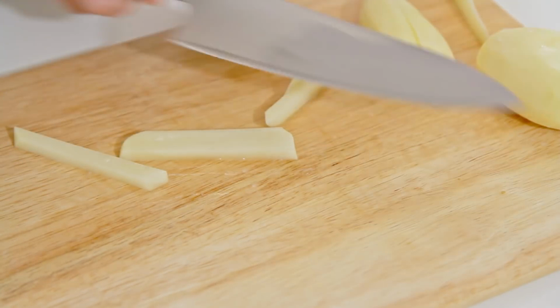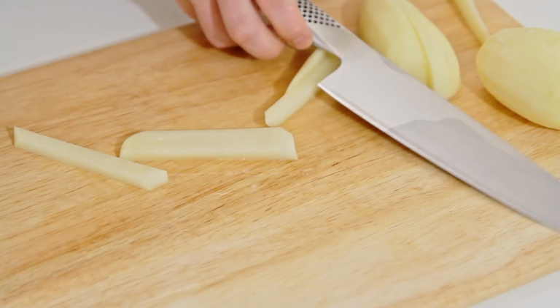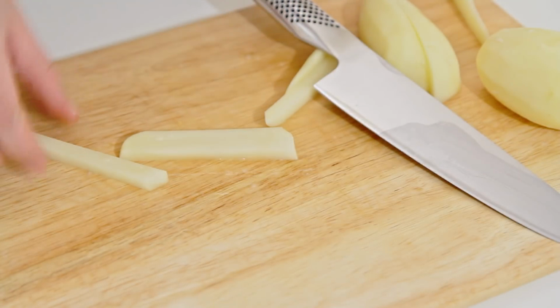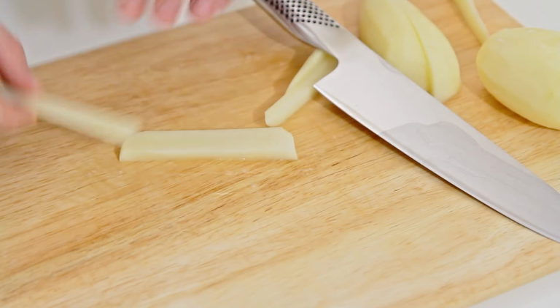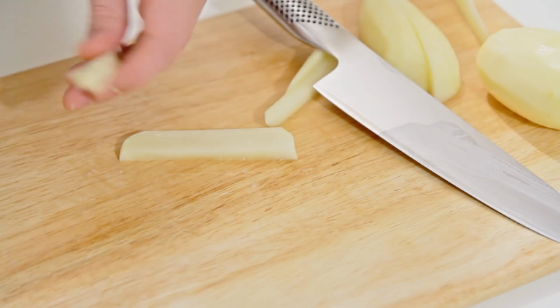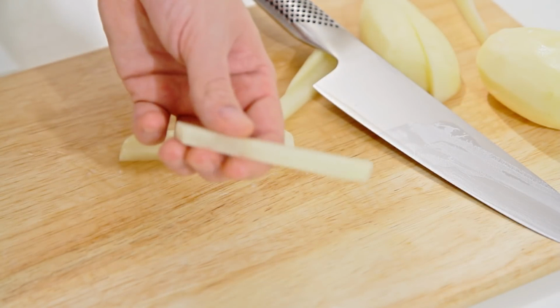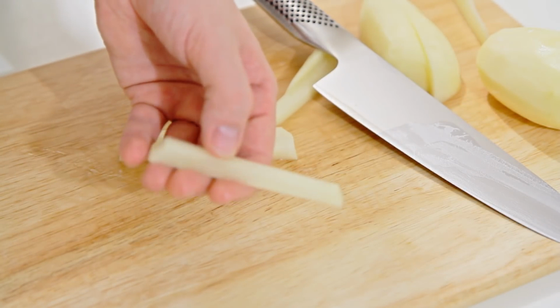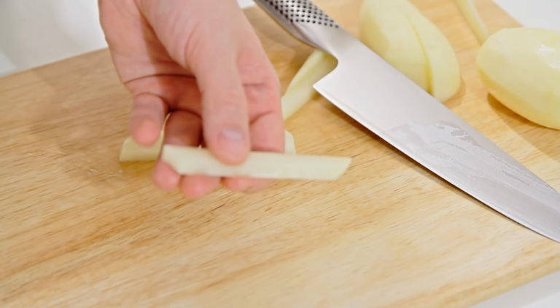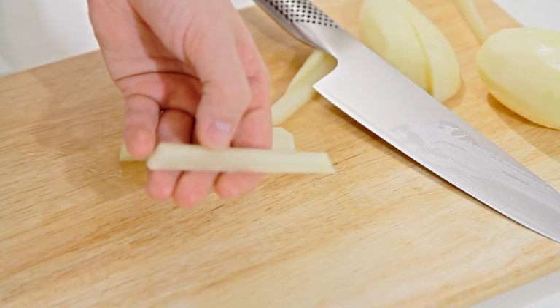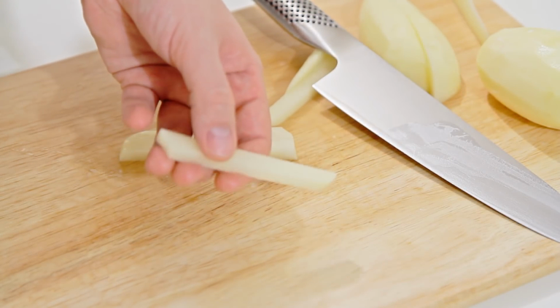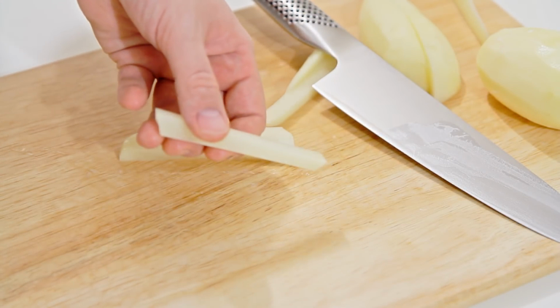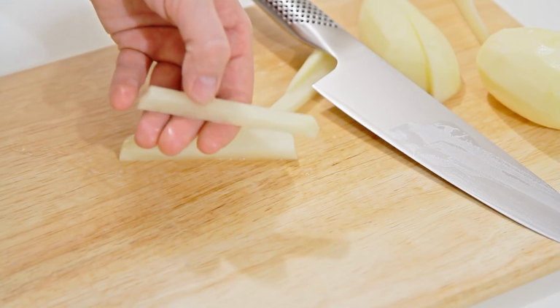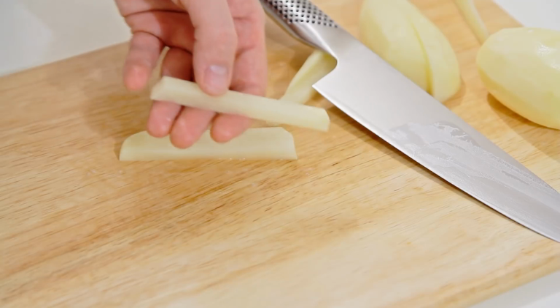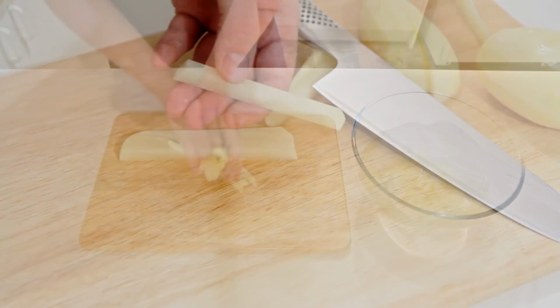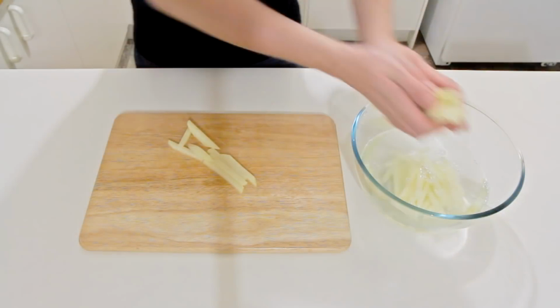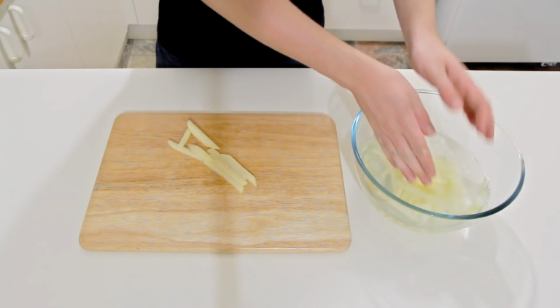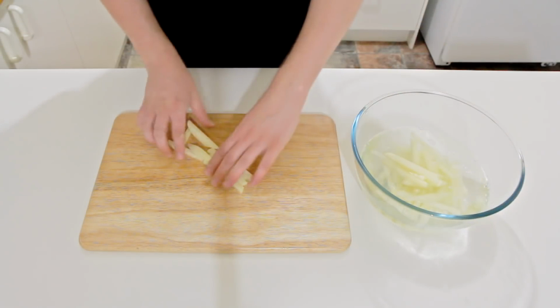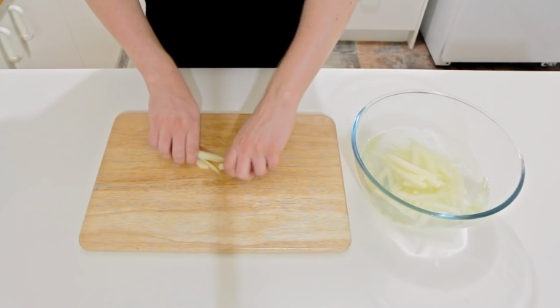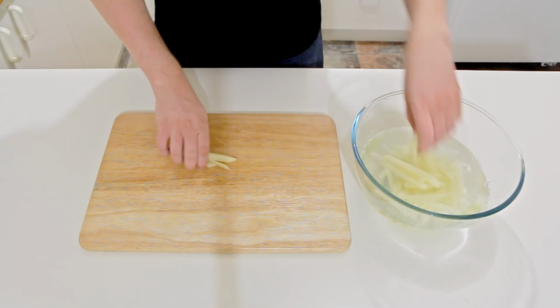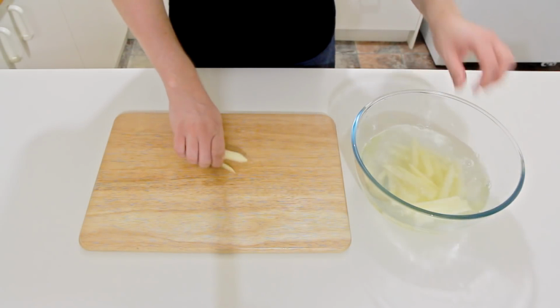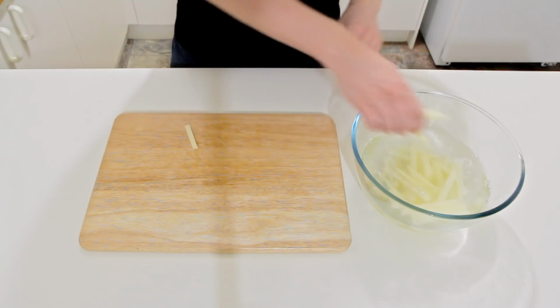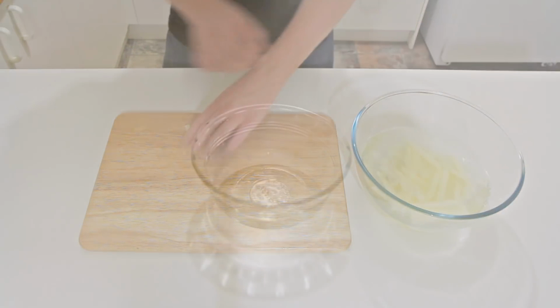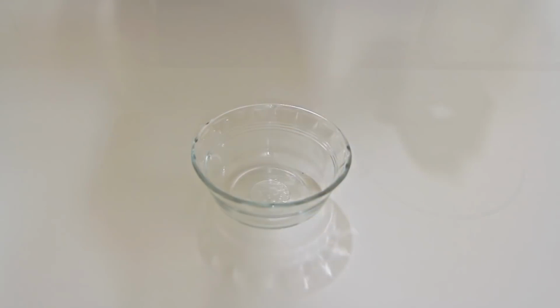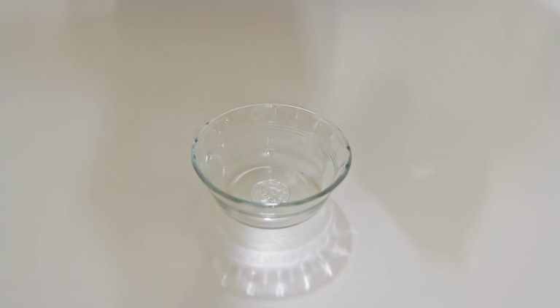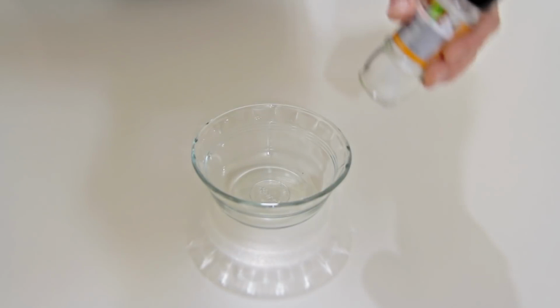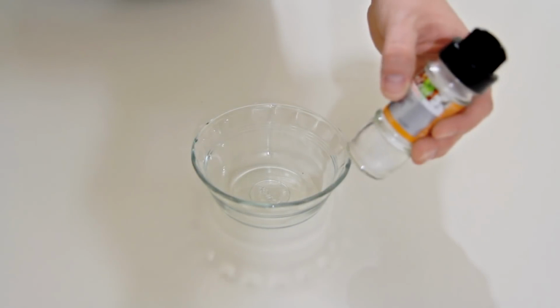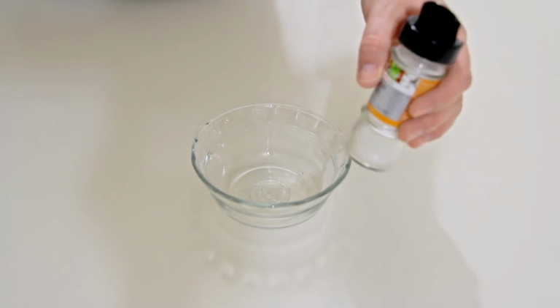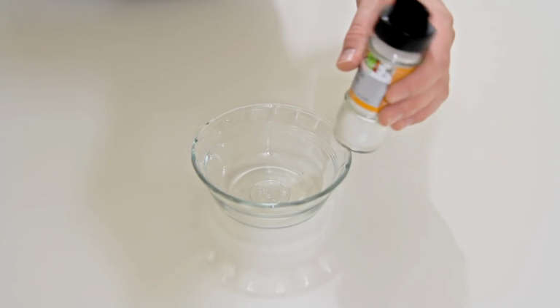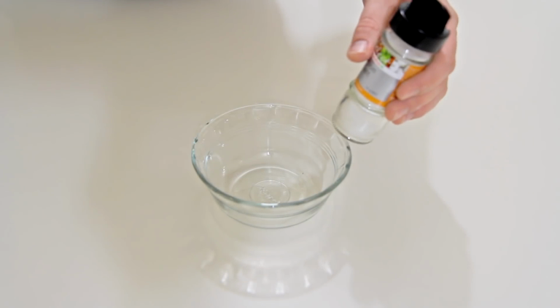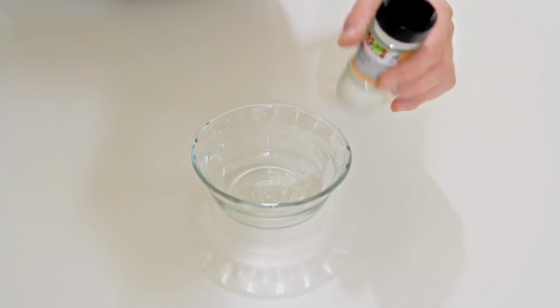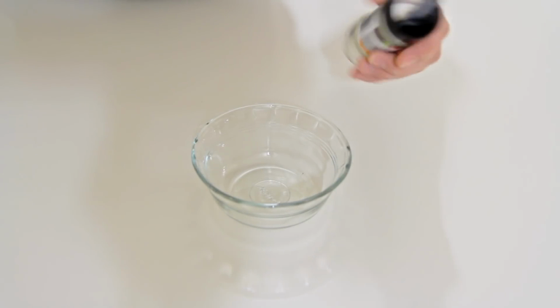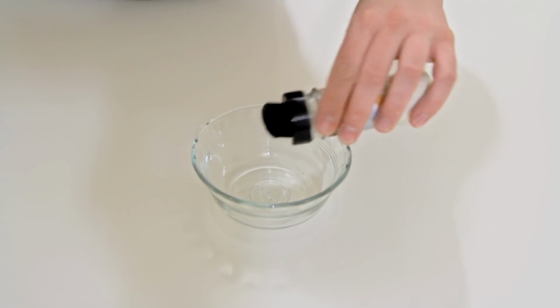You do want to cut these a little bit thicker than you want your final fries to be, because they shrink when you cook them. Just place these in cold water for about 15 minutes to remove the excess starch.